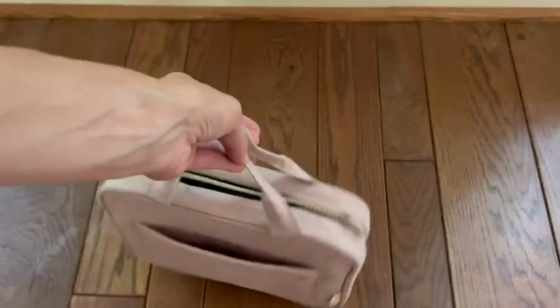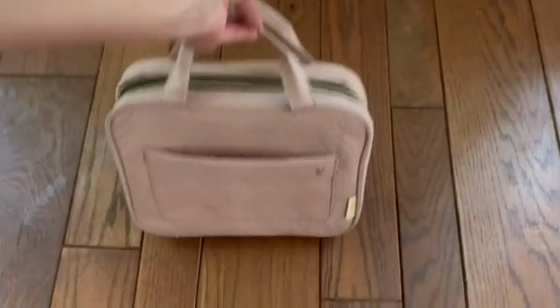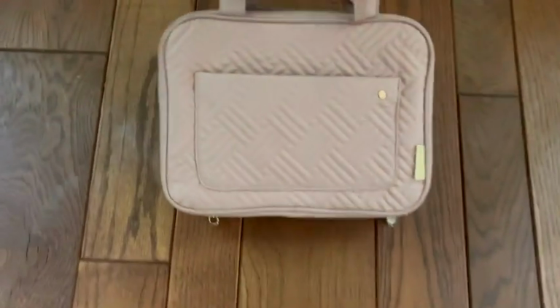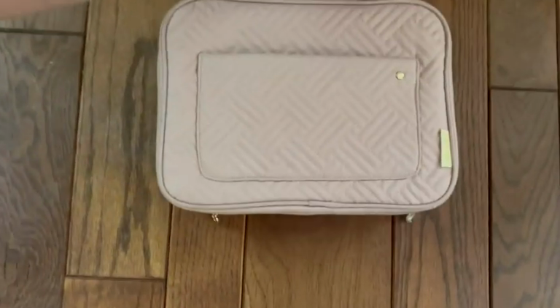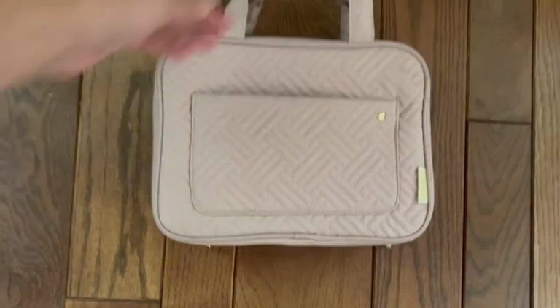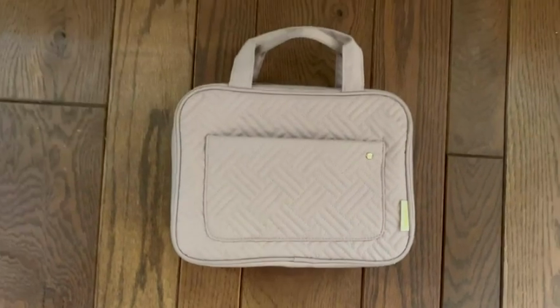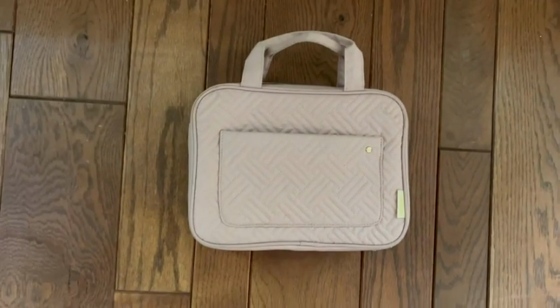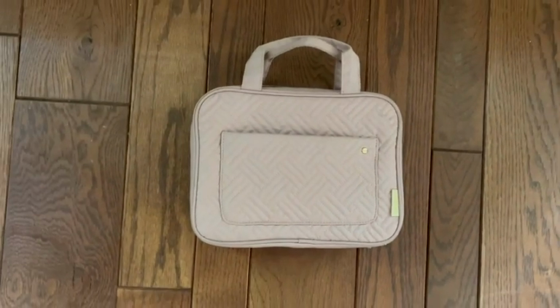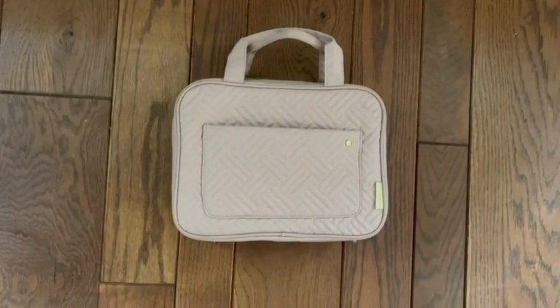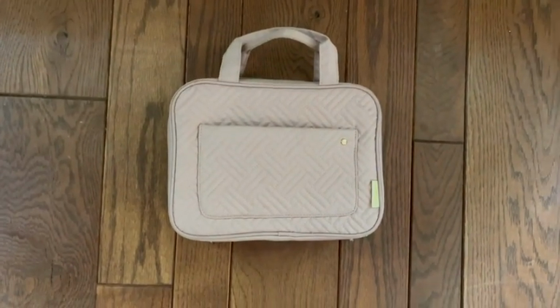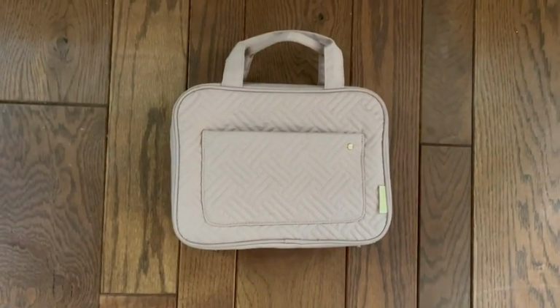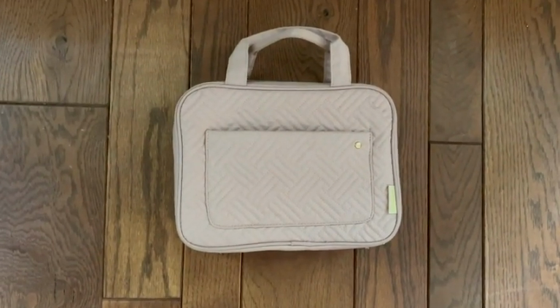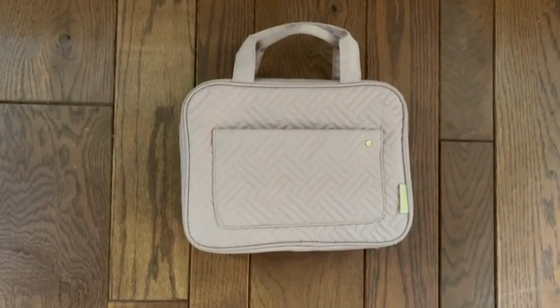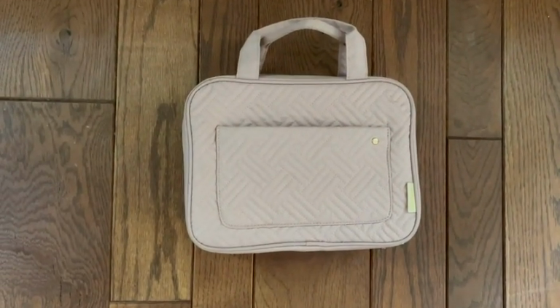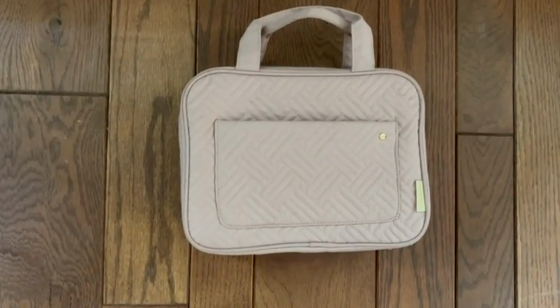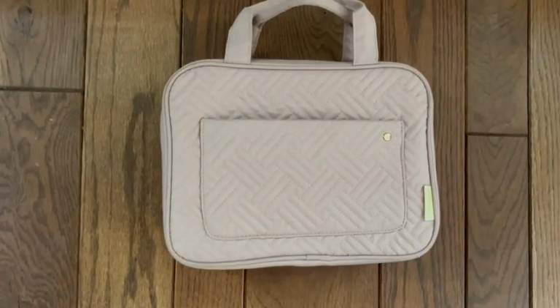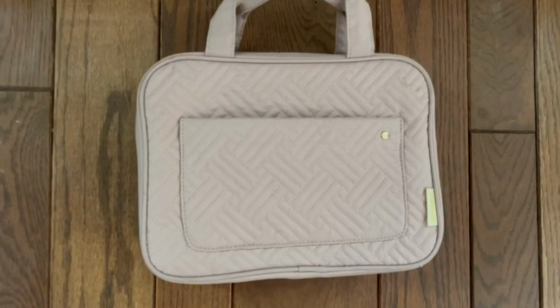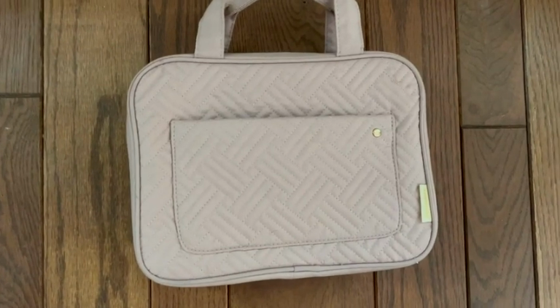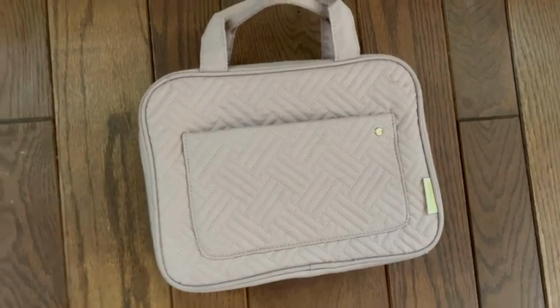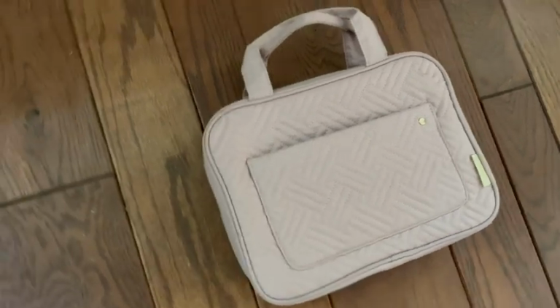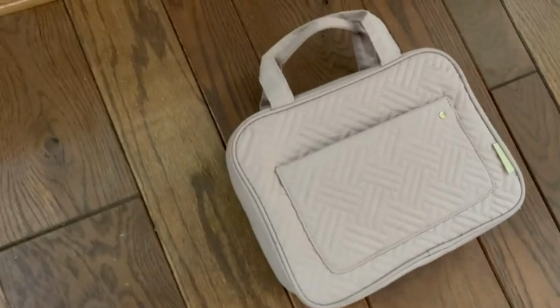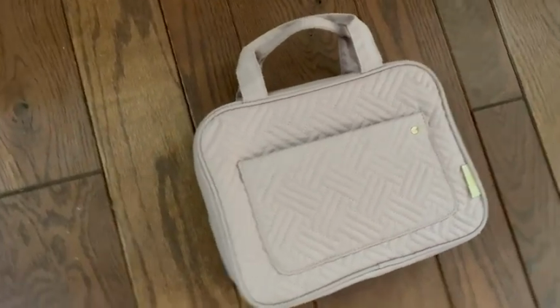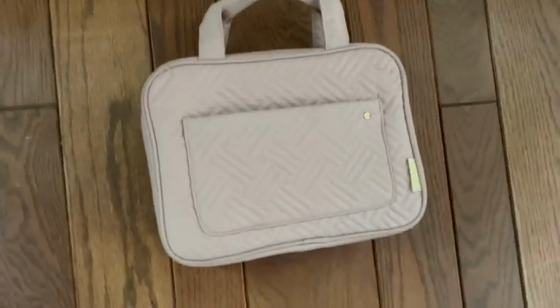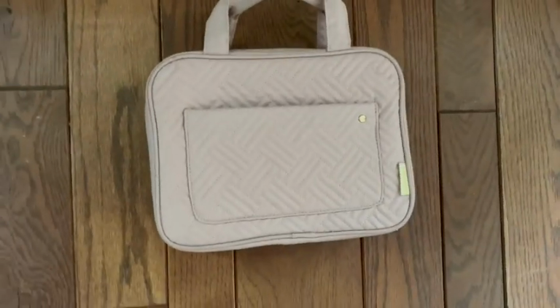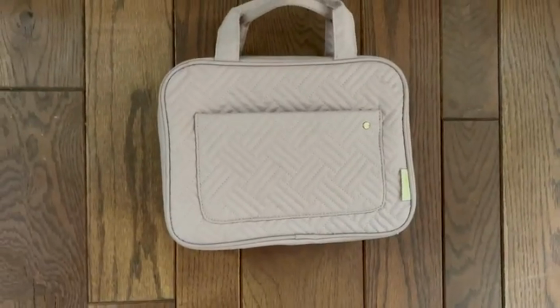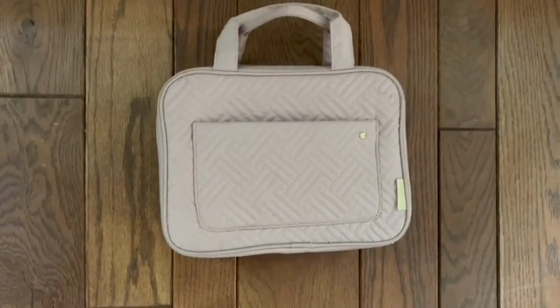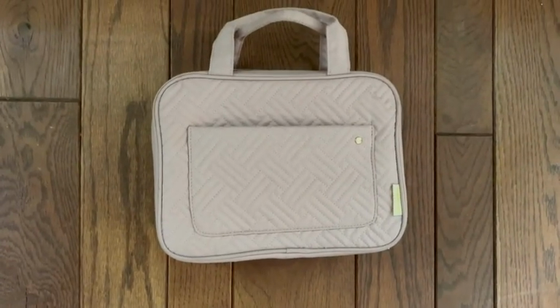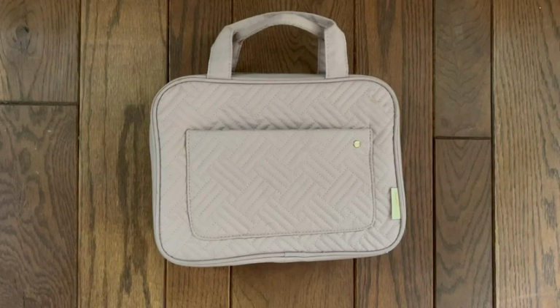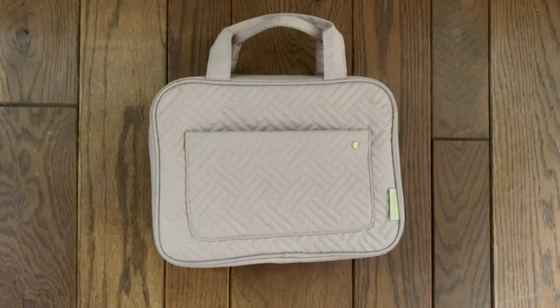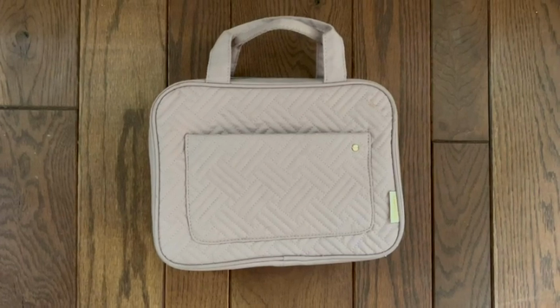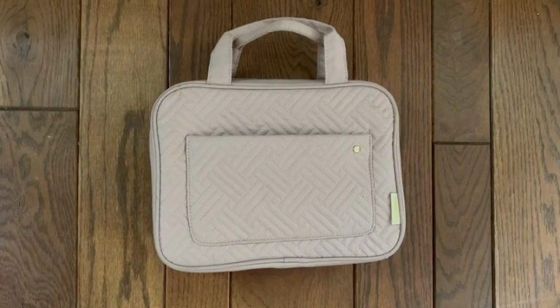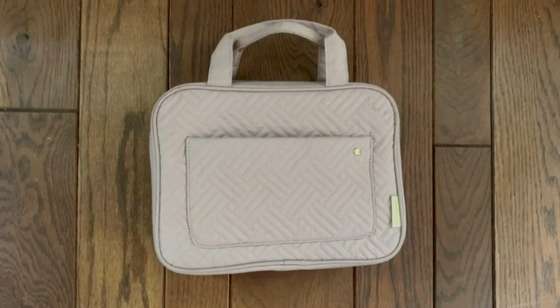I've taken this on probably two dozen trips so far, and I've had it for over a year. It has held up beautifully — honestly no scratch marks or anything. It's been through car rides and plane rides, and I've had no issues keeping all my things handy.